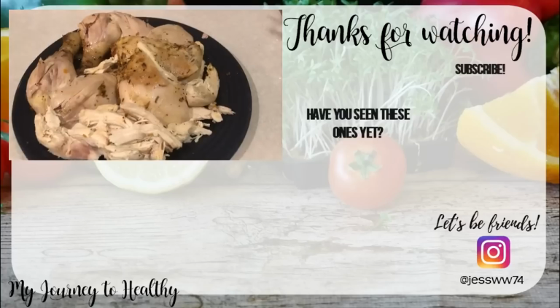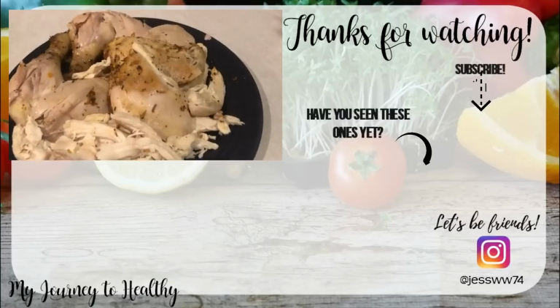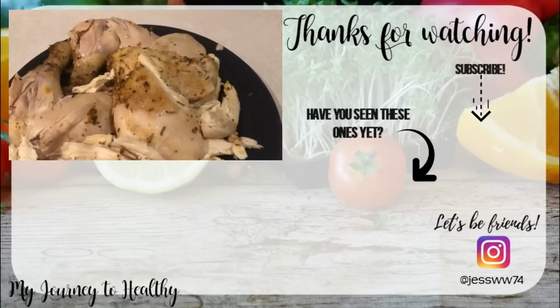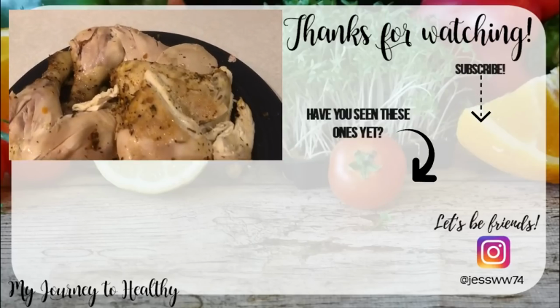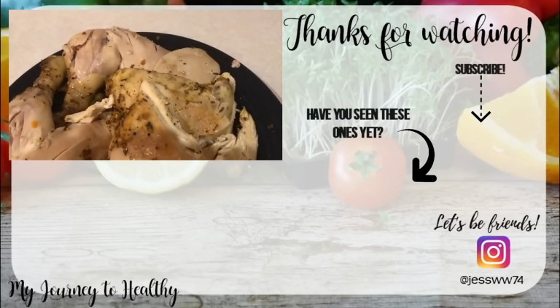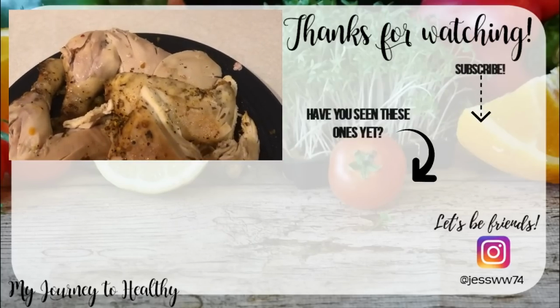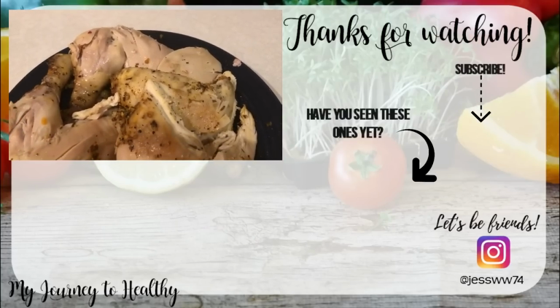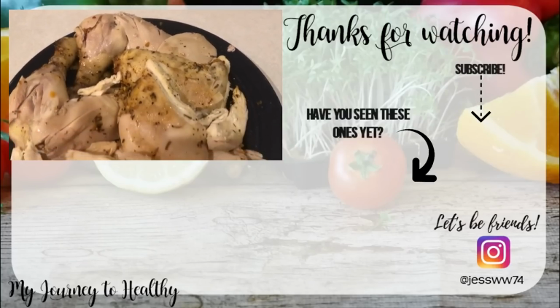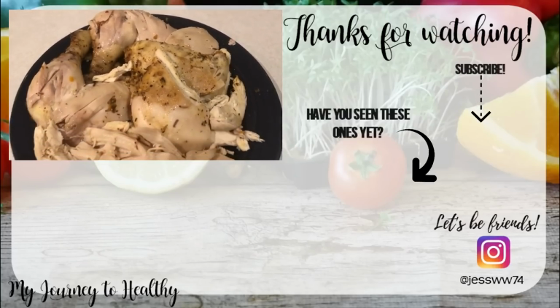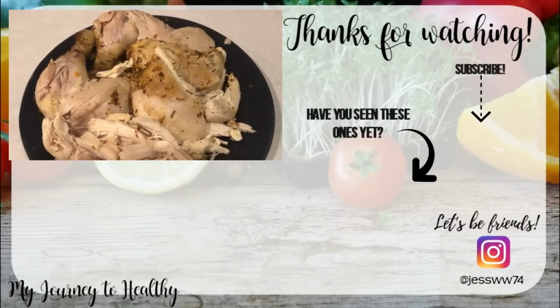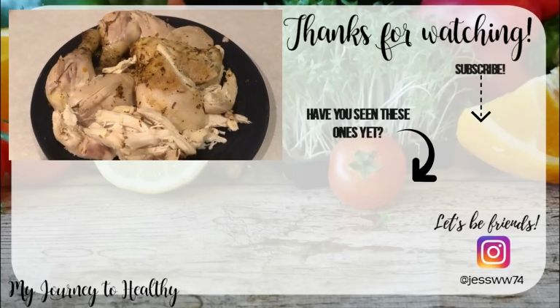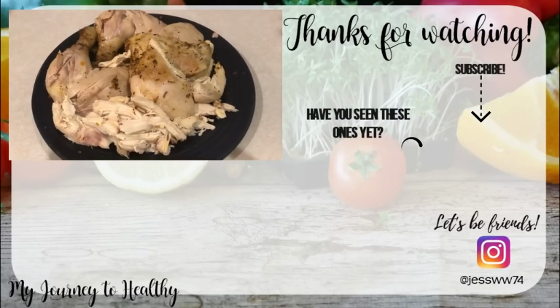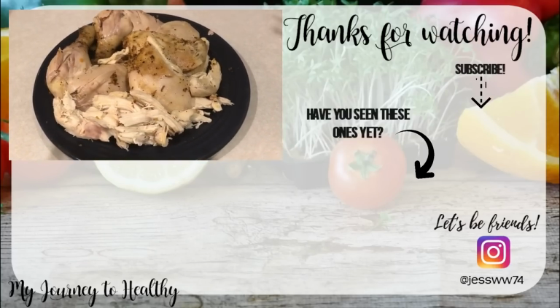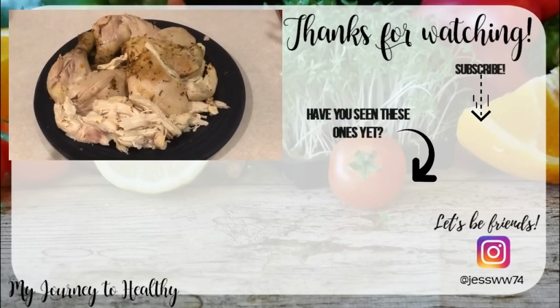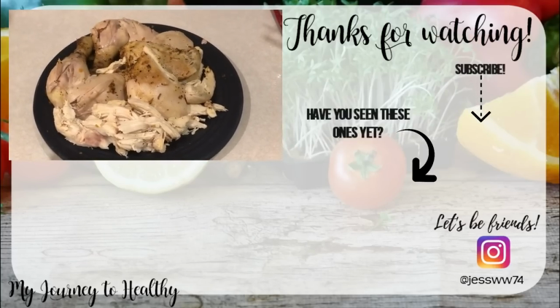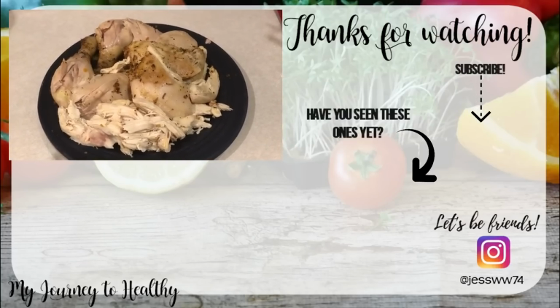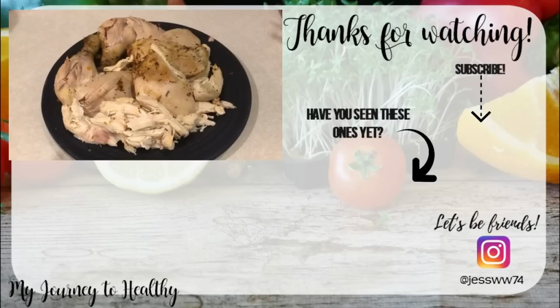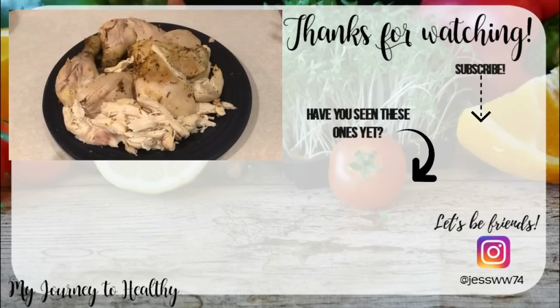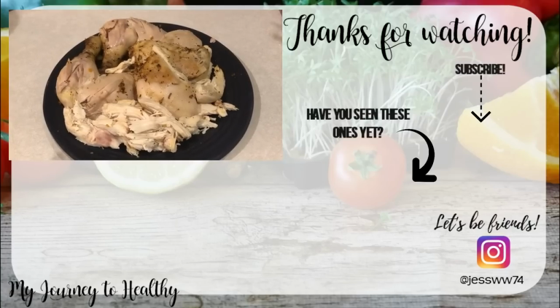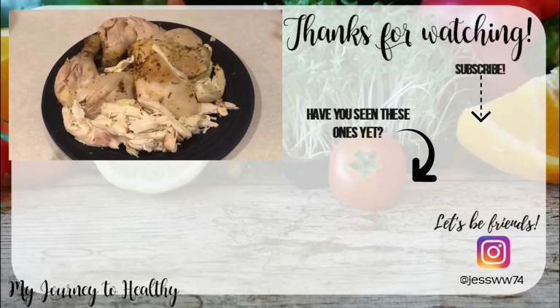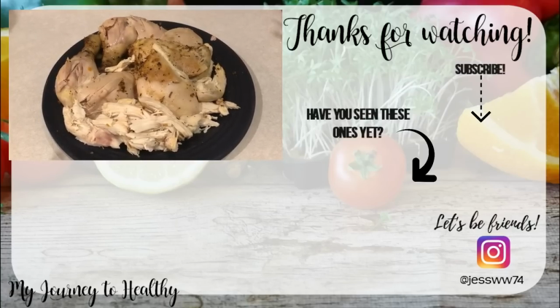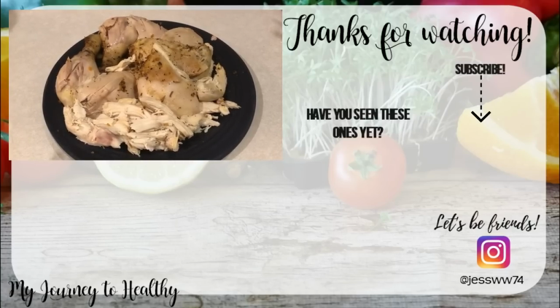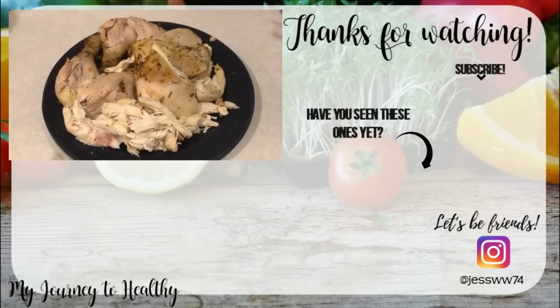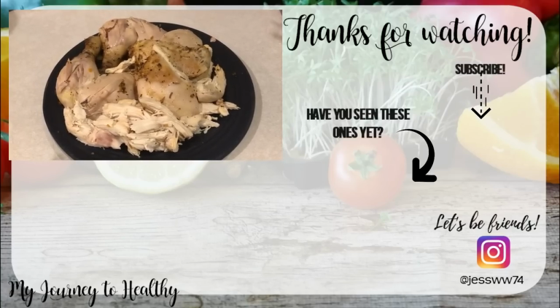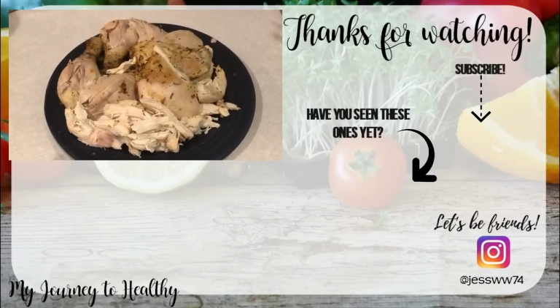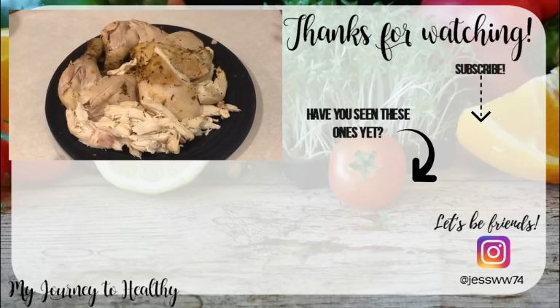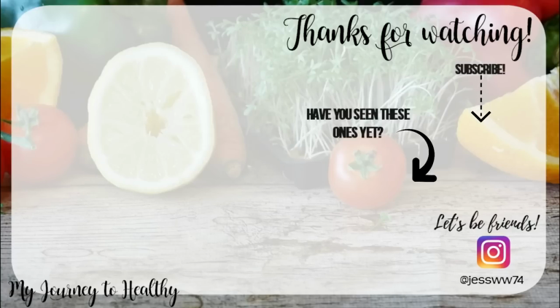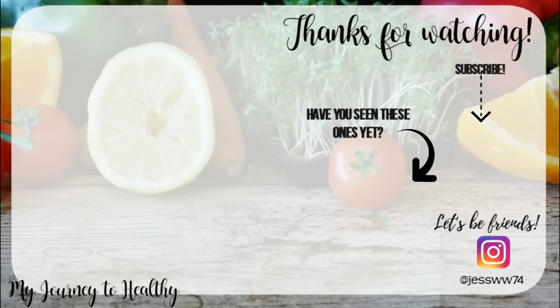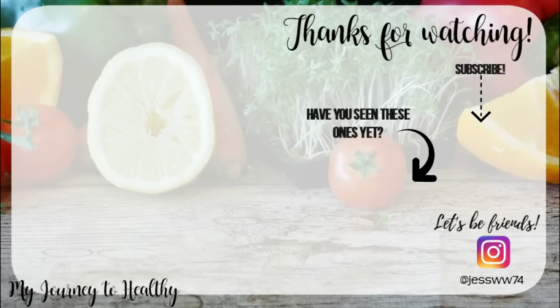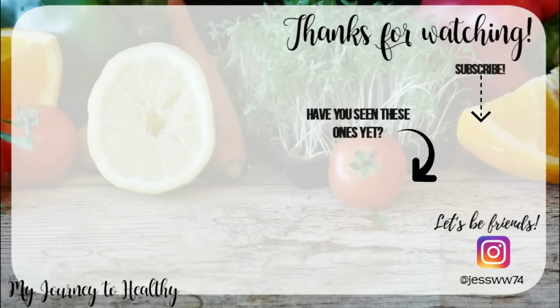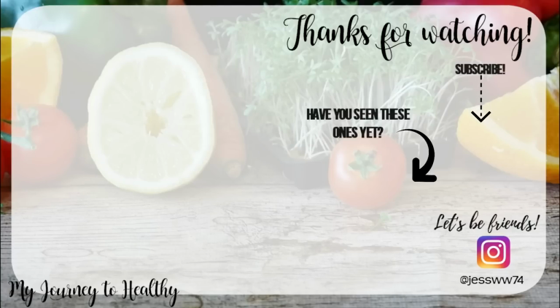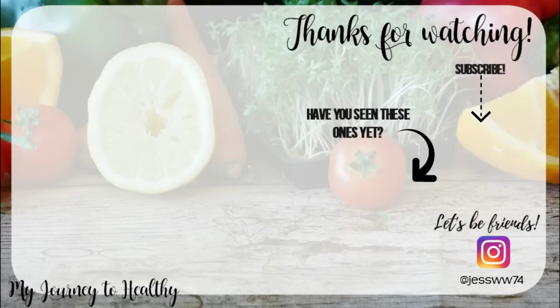Thank you so much for tuning in to see how I make a whole chicken in the crock pot. Make sure you let me know if you also use this method or if you're going to start doing it, and let me know how you like it. I will talk to you all in the next video. Bye guys!